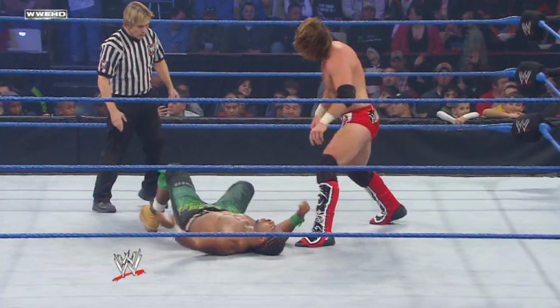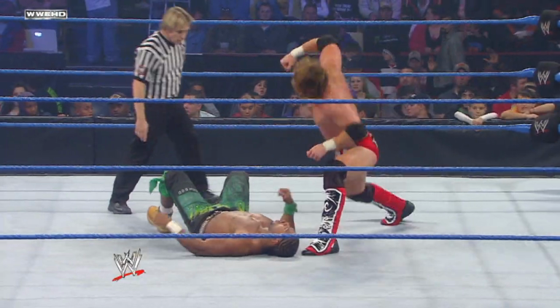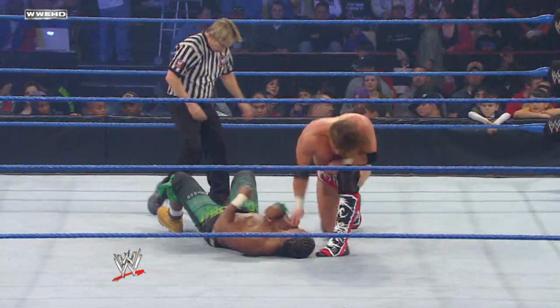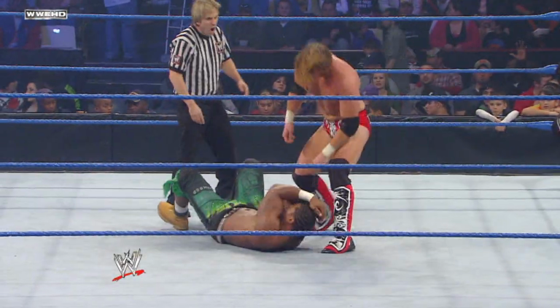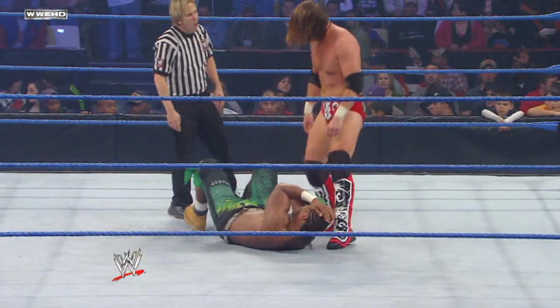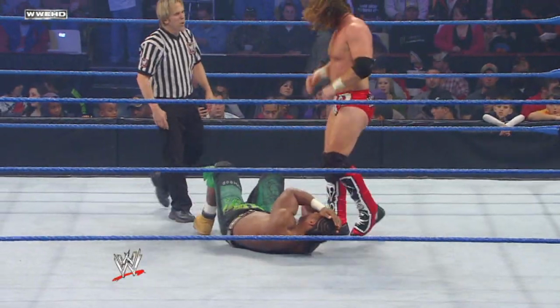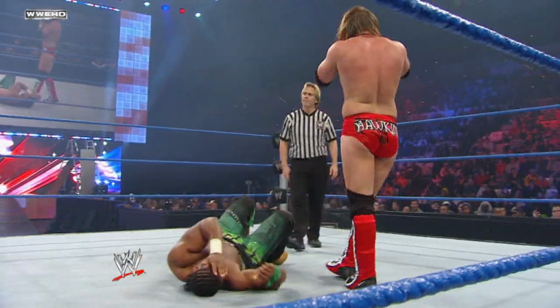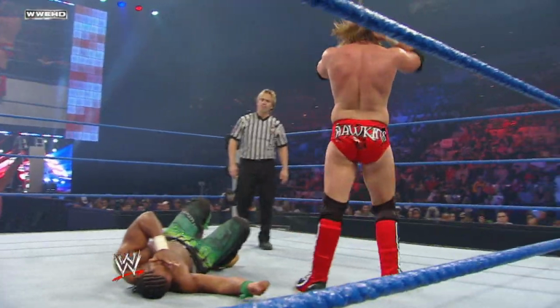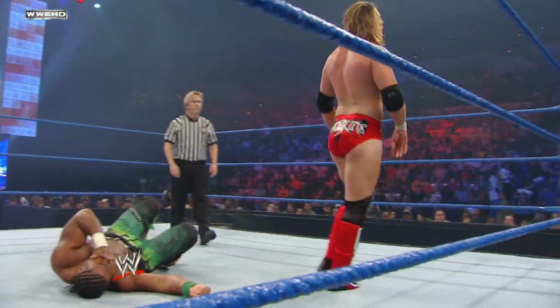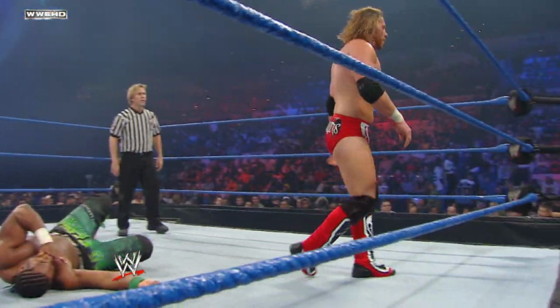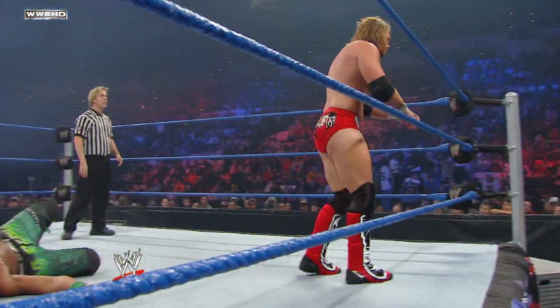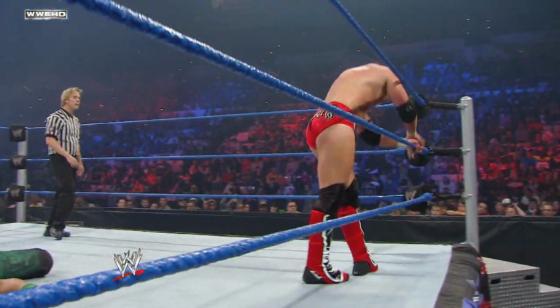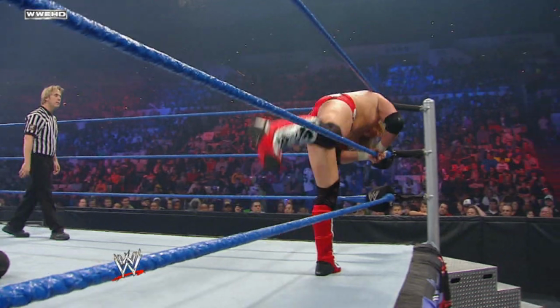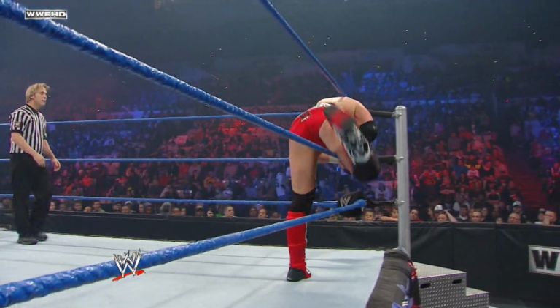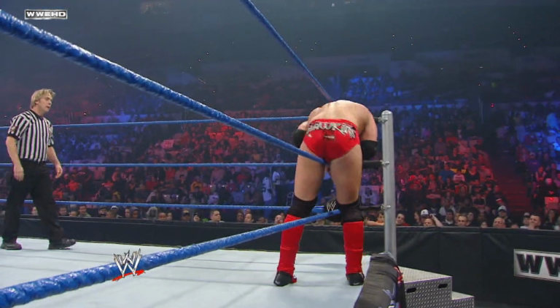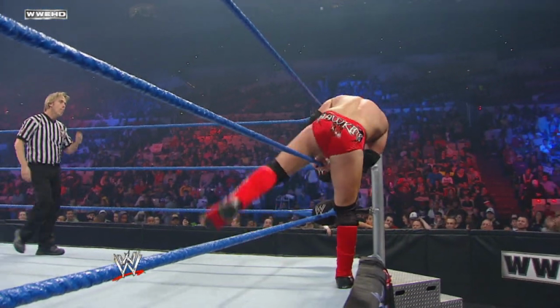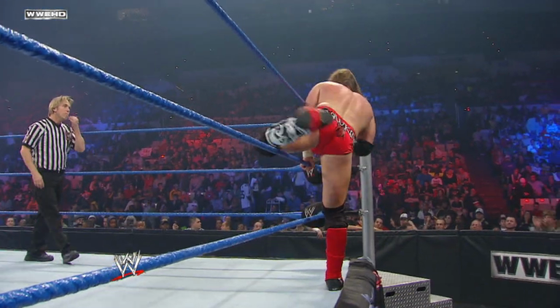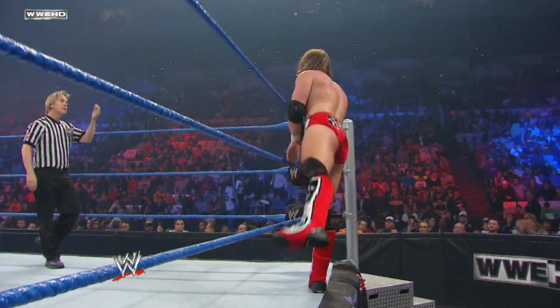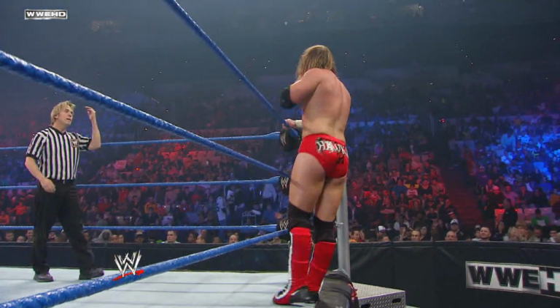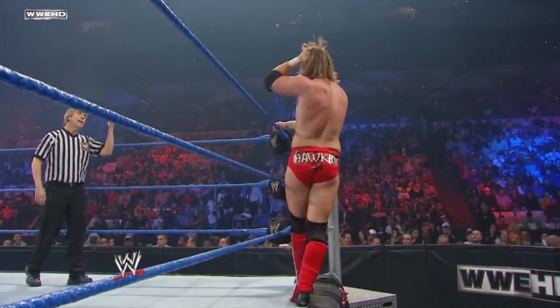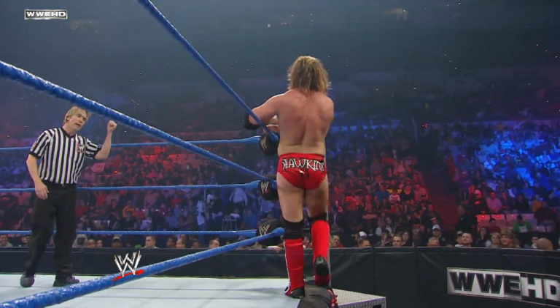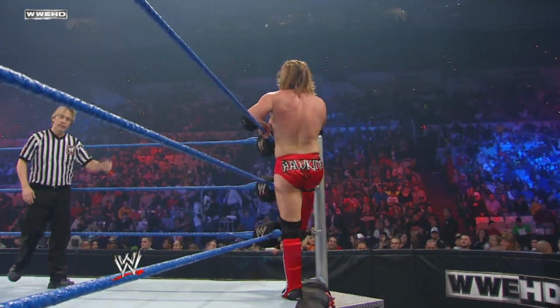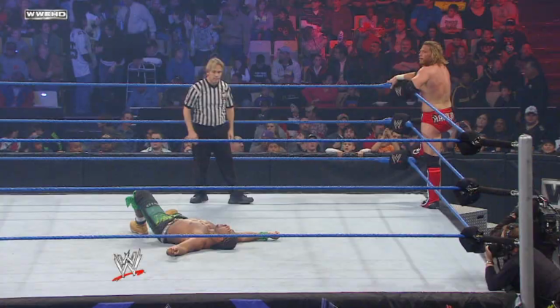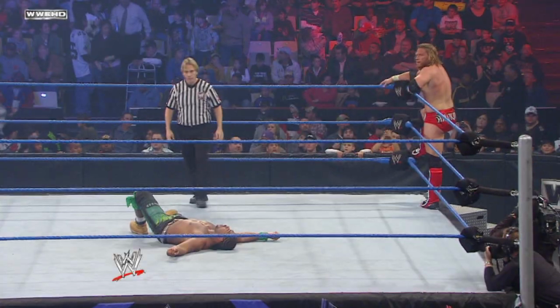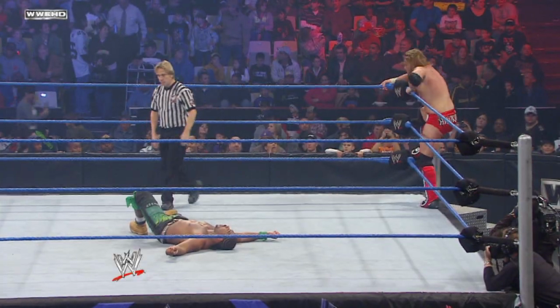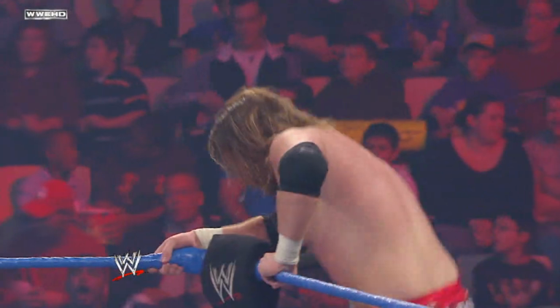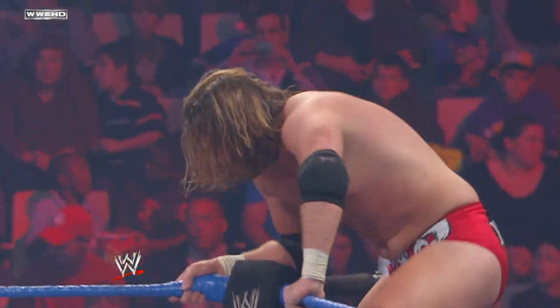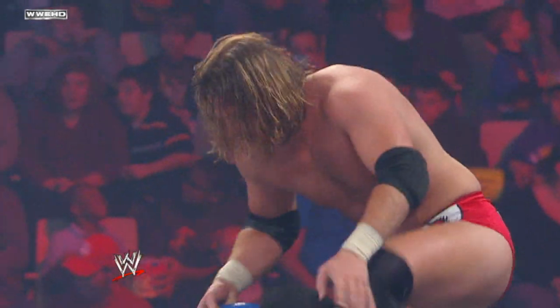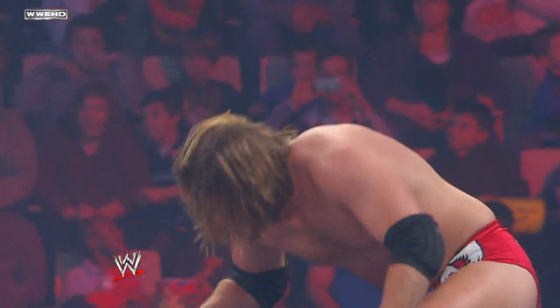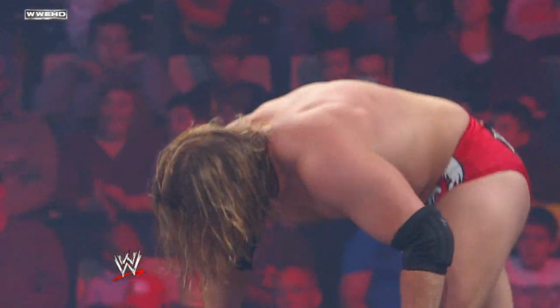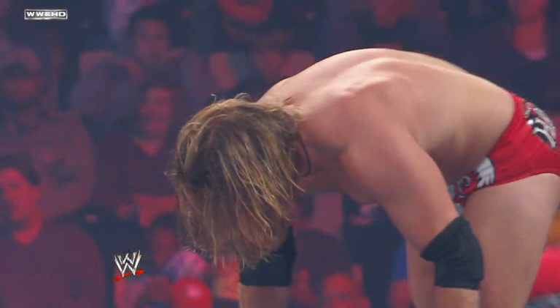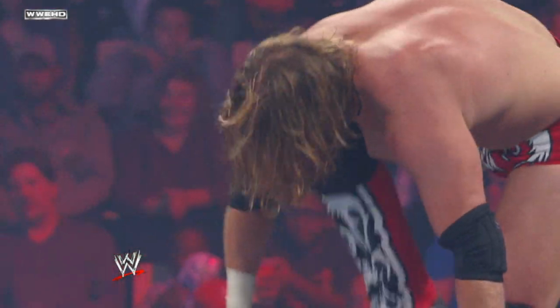Right now though, Hawkins certainly looks like the party starter. He is having his way with JTG. Curt Hawkins is a student of the game. He likes to watch tons of footage of superstars, both past and present.